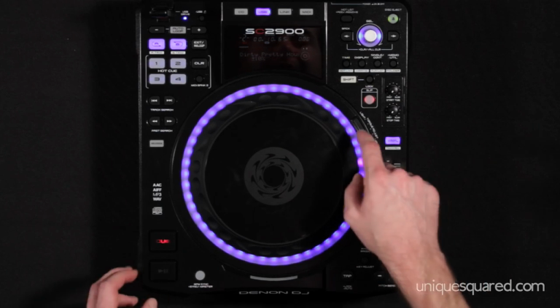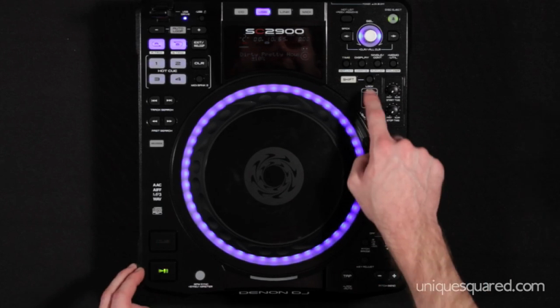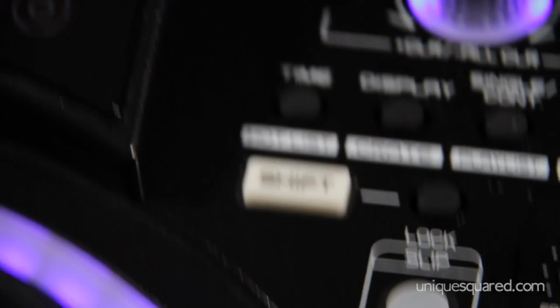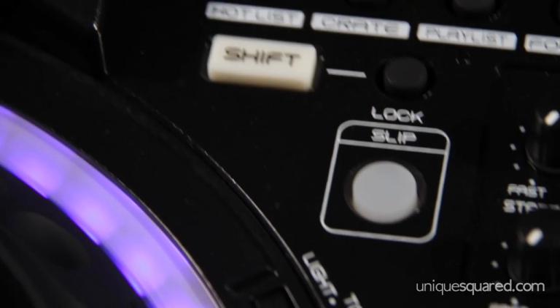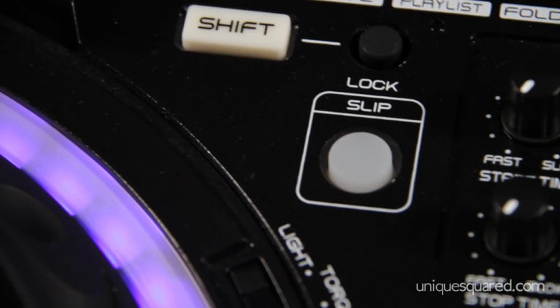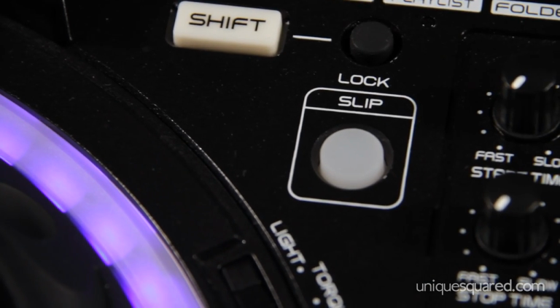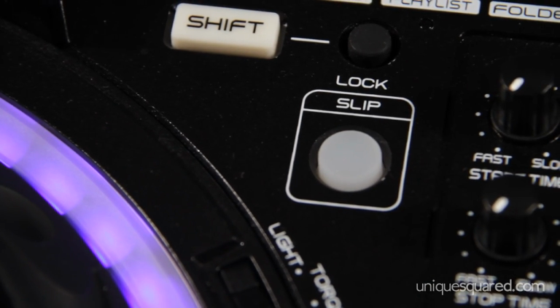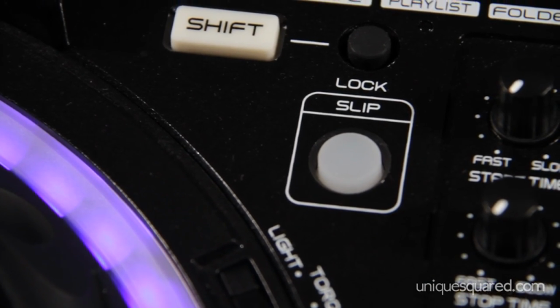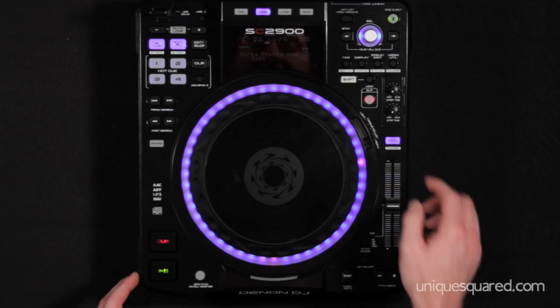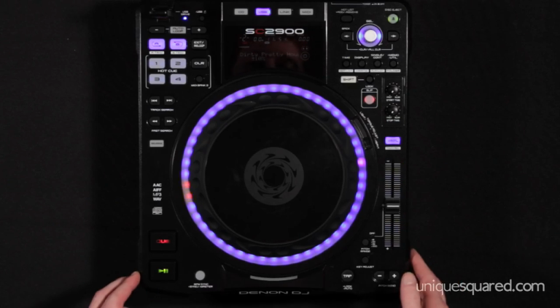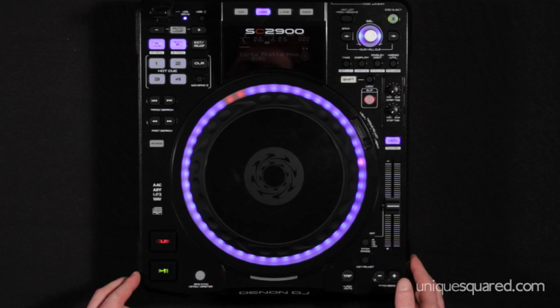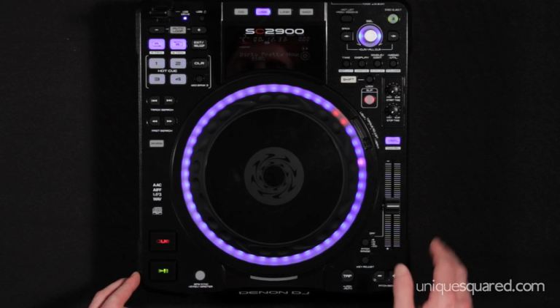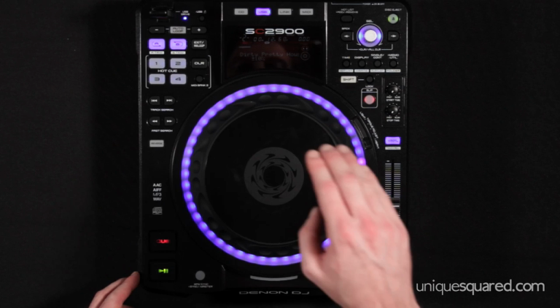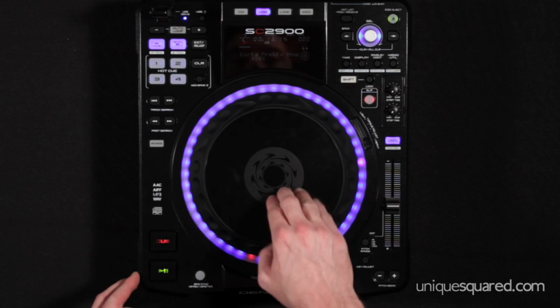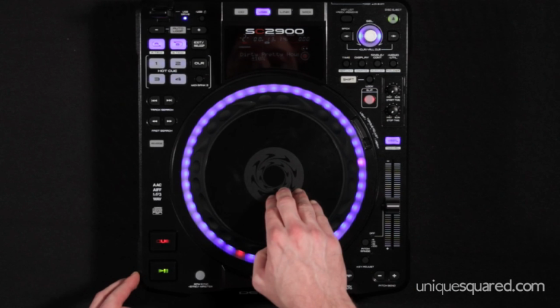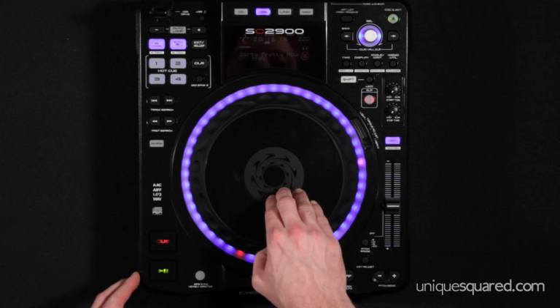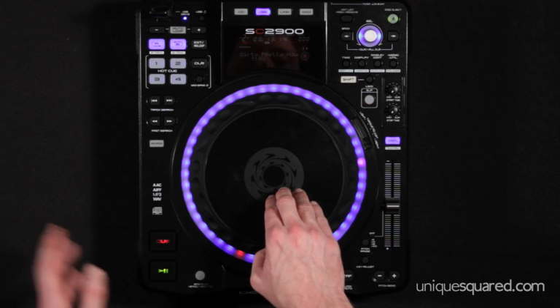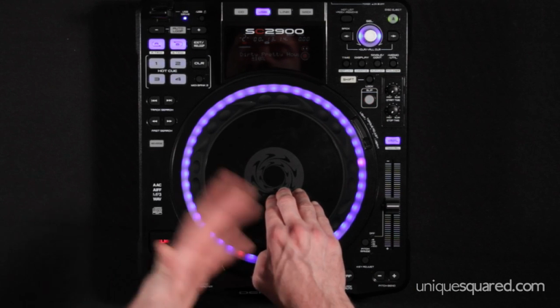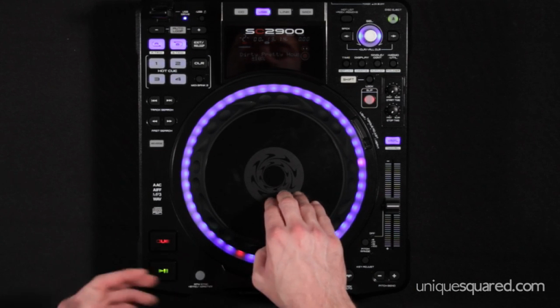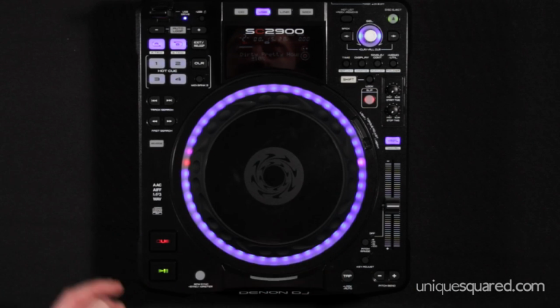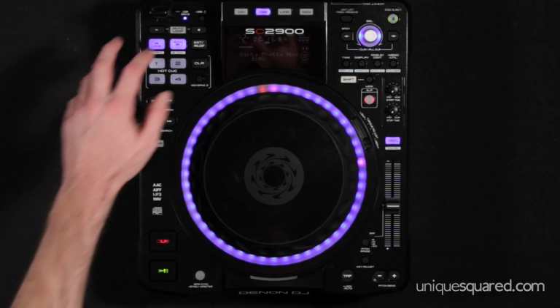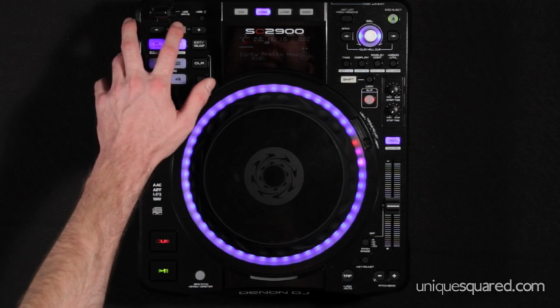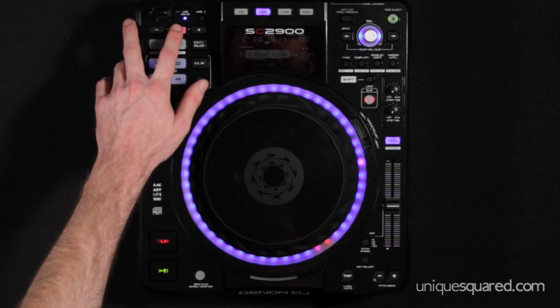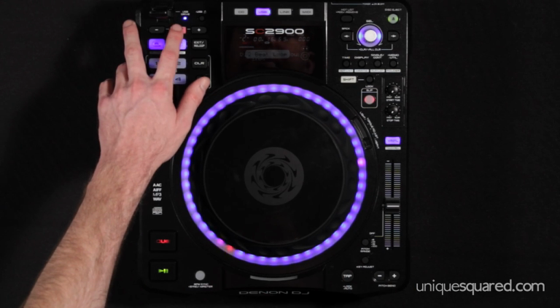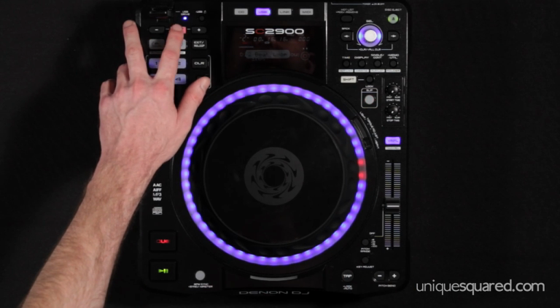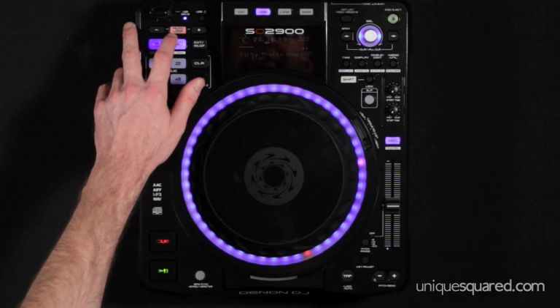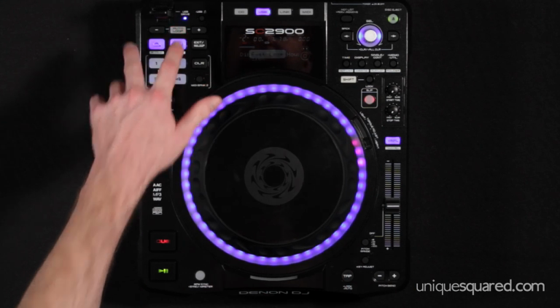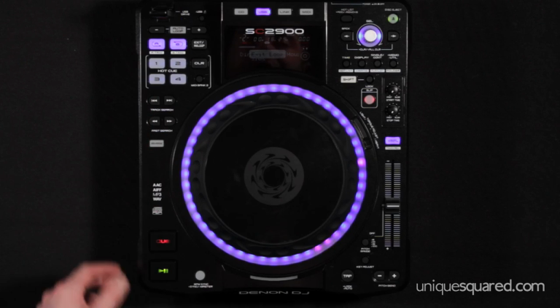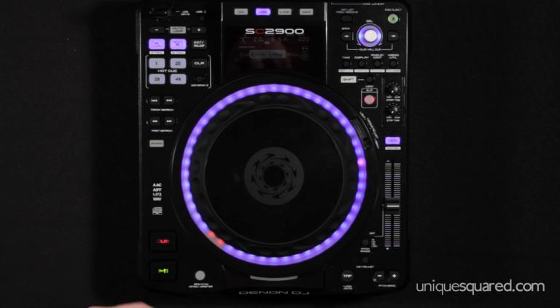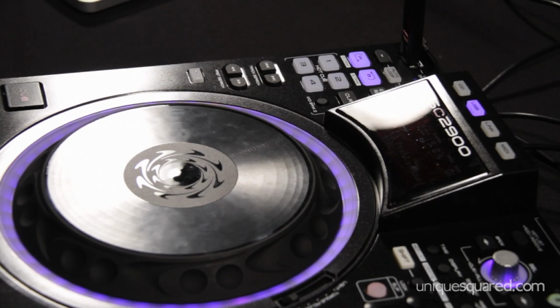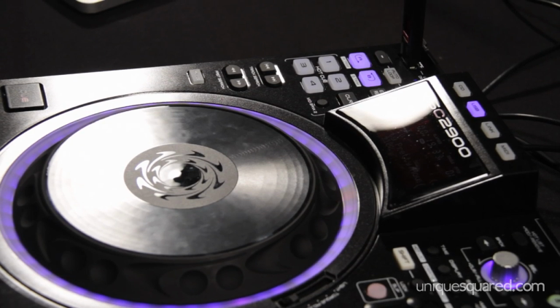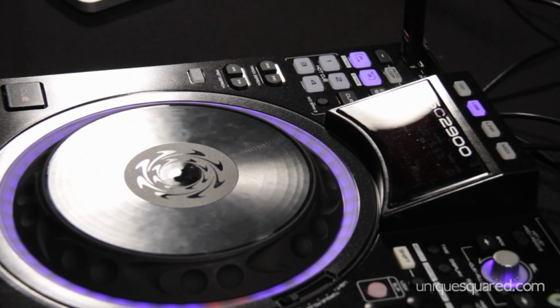Something else that's interesting is the slip mode. When slip mode is engaged and you have your track playing, you can stop the track and it'll continue to play underneath, or you can set up loops, and when you exit out of those loops you'll still be back in the mix.